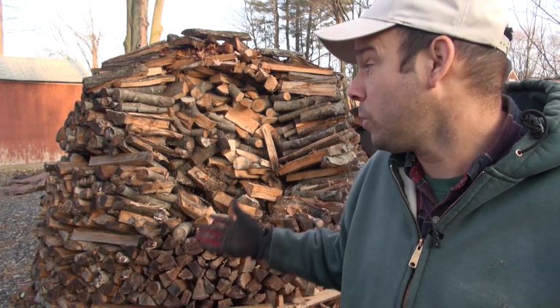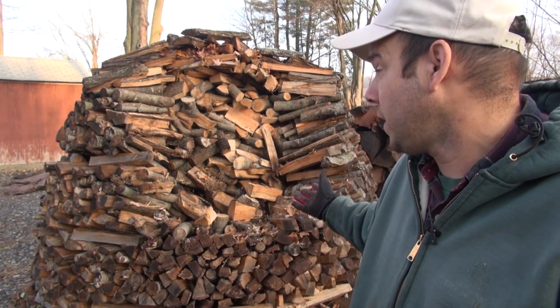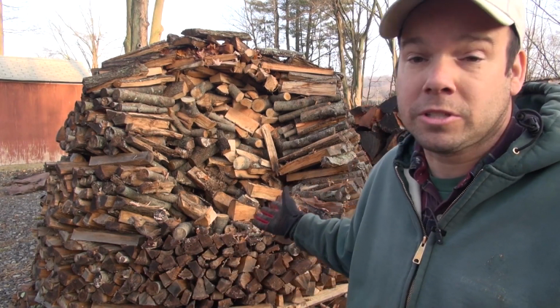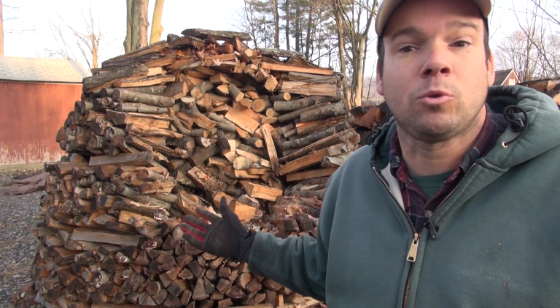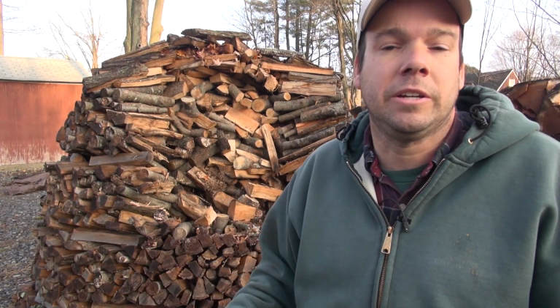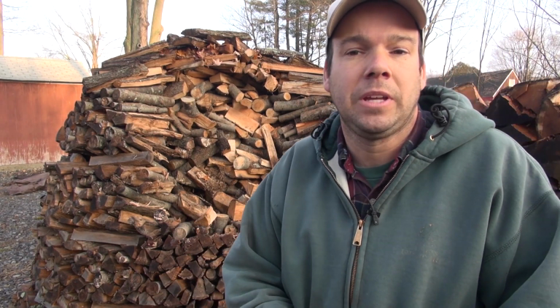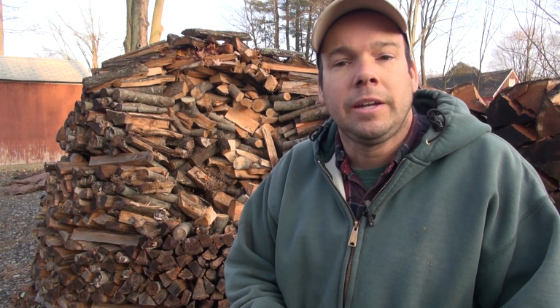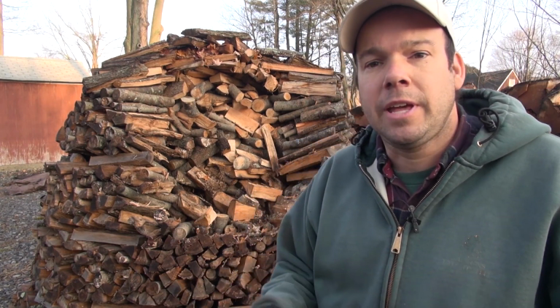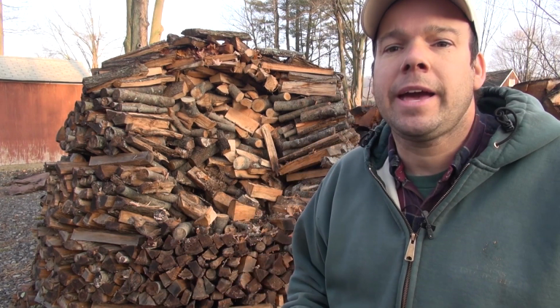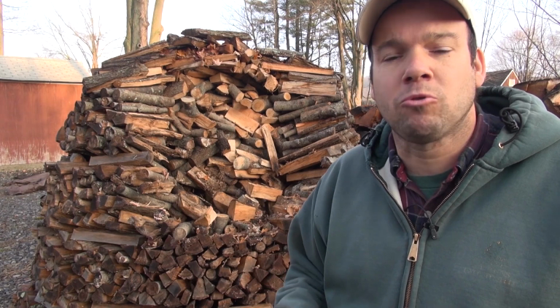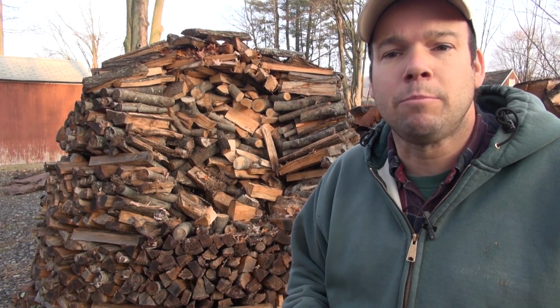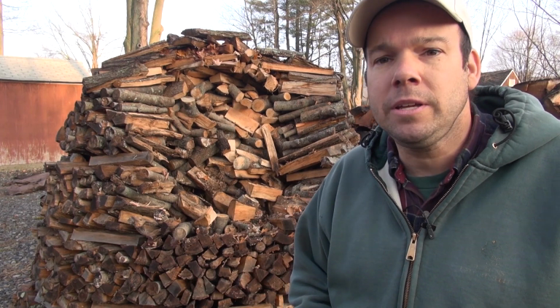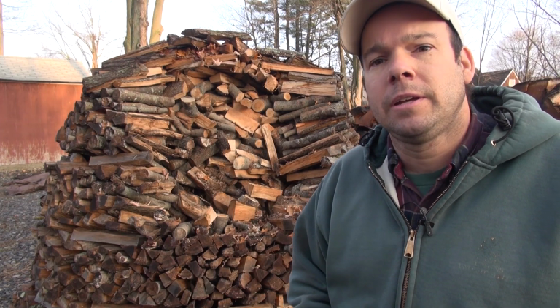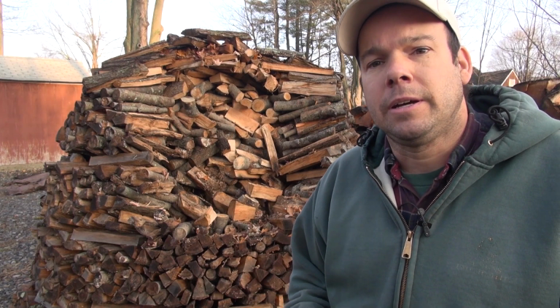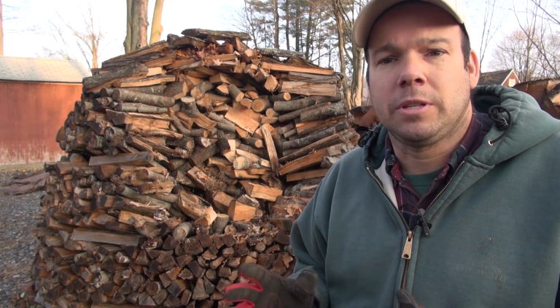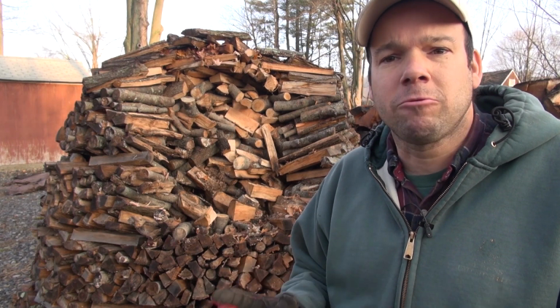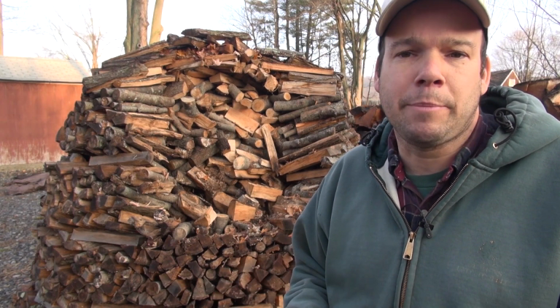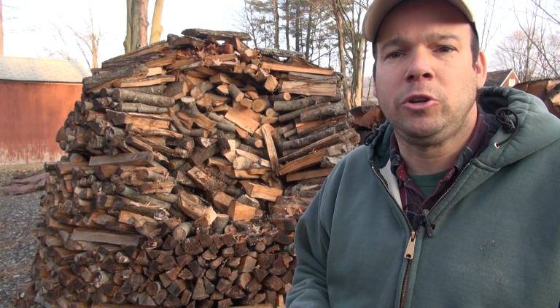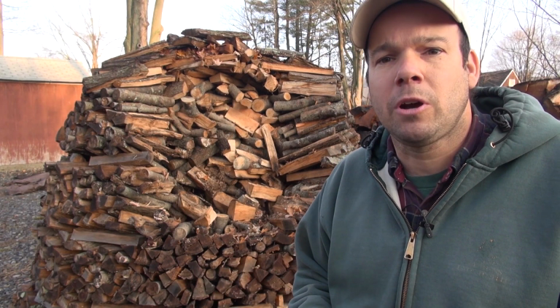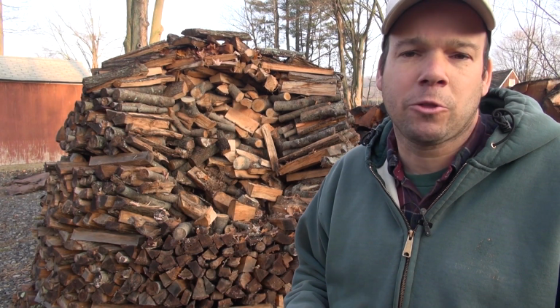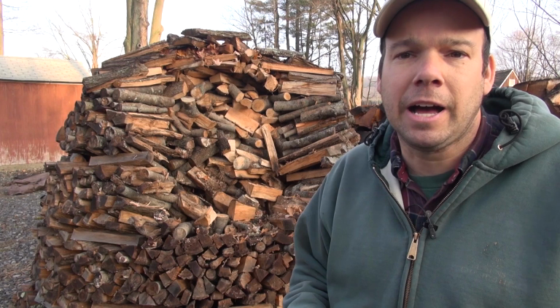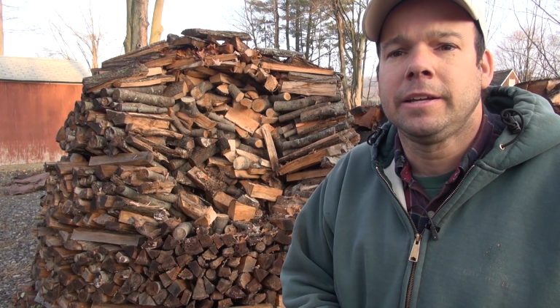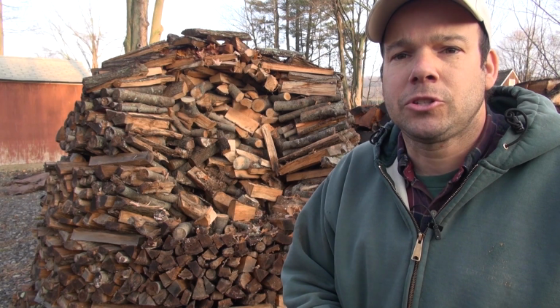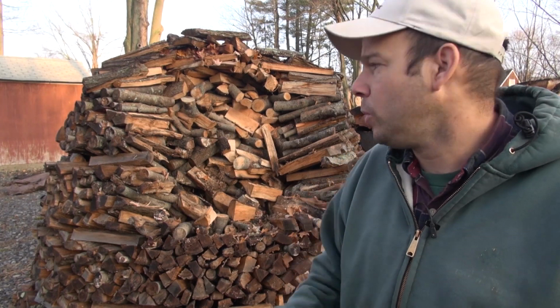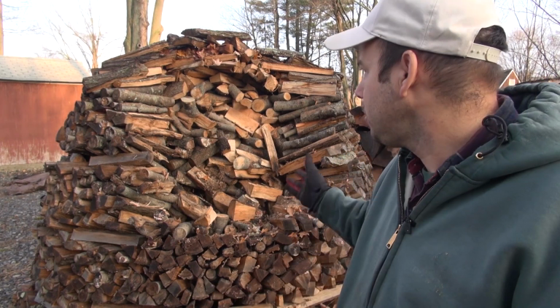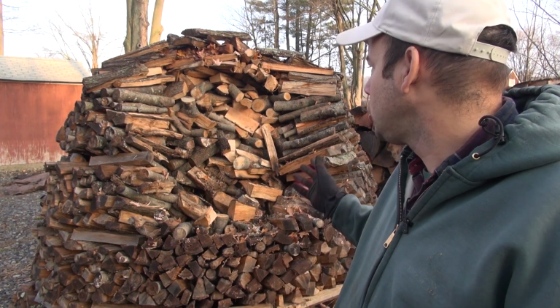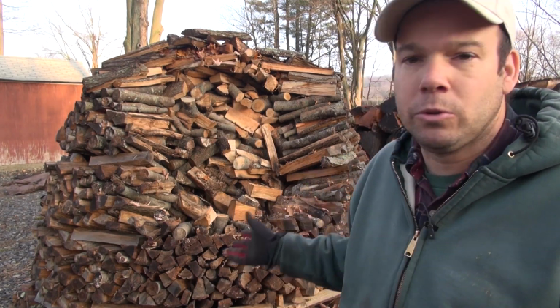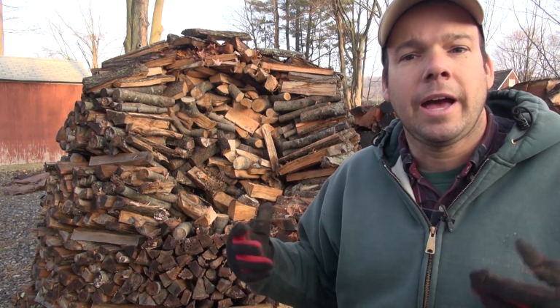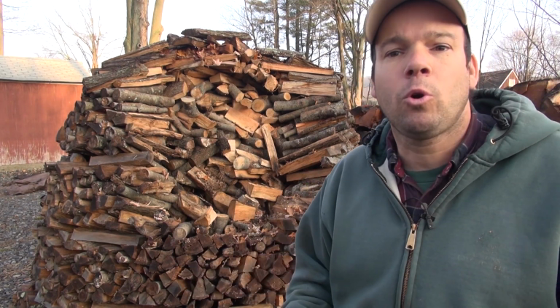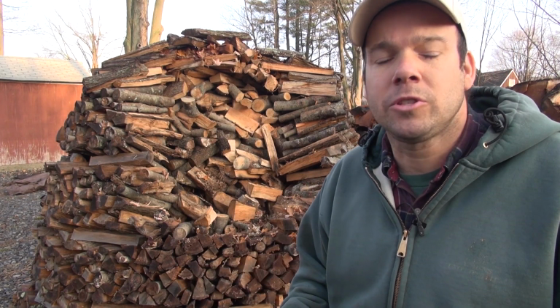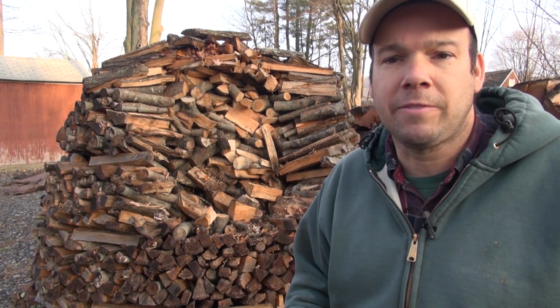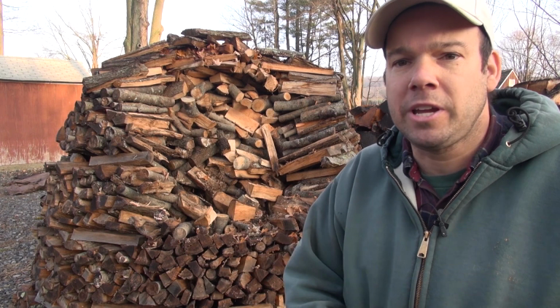This is what the Holzhausen looks like after one year. Today we had some rain in the morning — a light rain up until about noon or so, and it's now three o'clock — so it's a good day to show you how the Holzhausen looks after some rain.